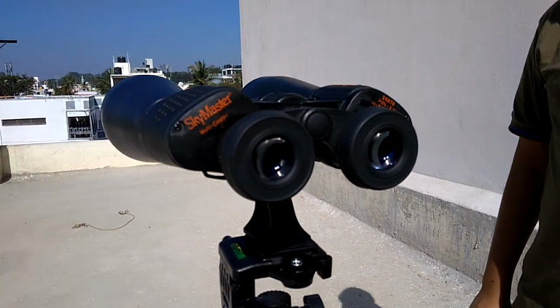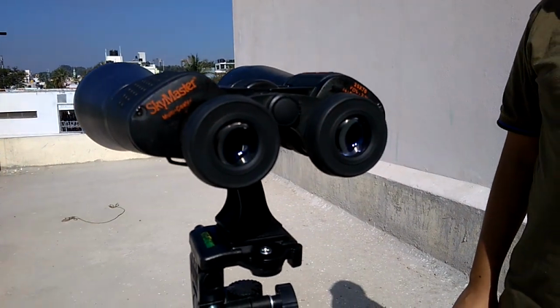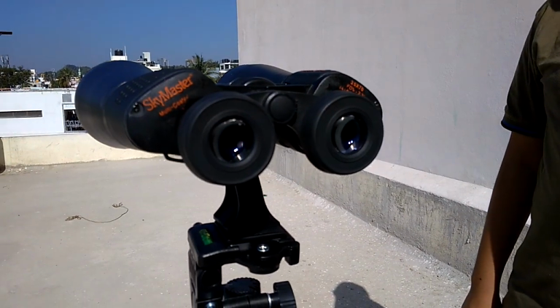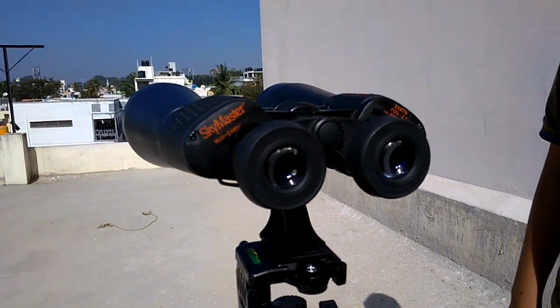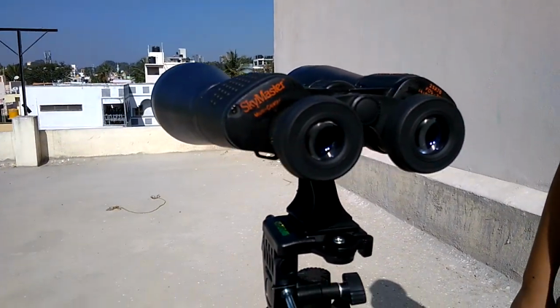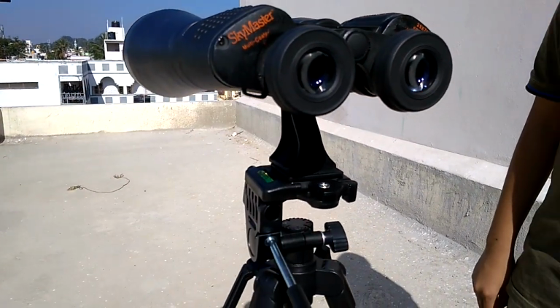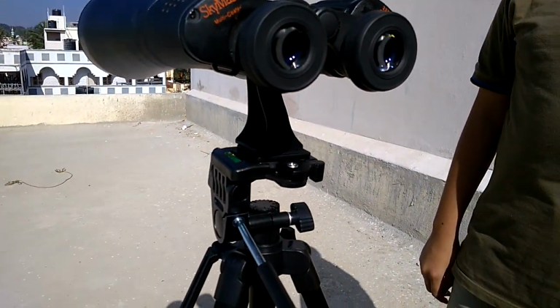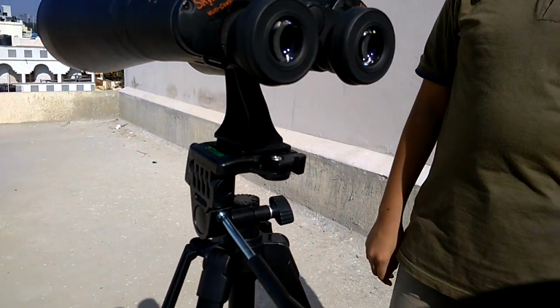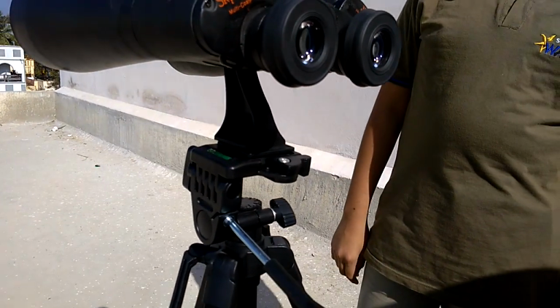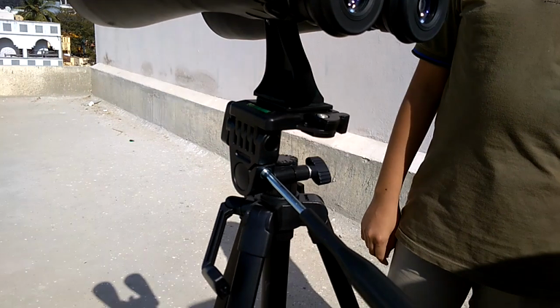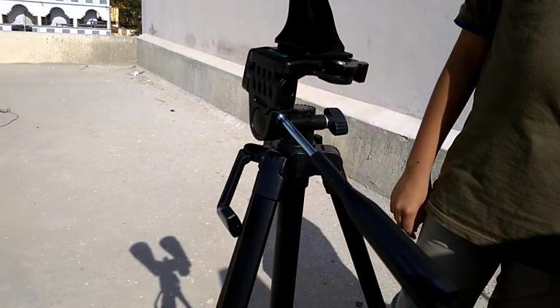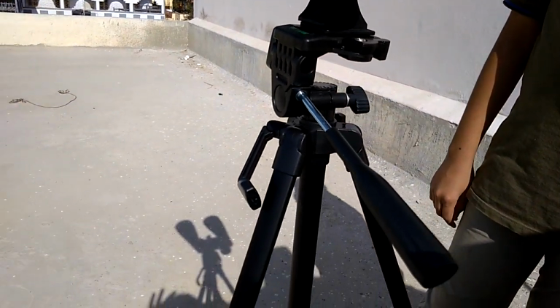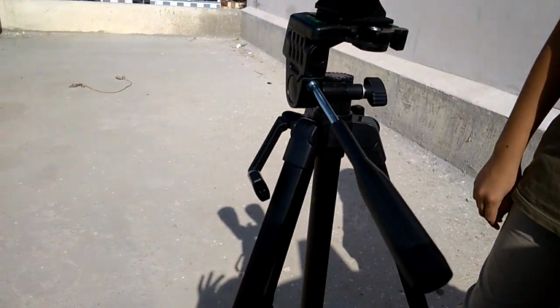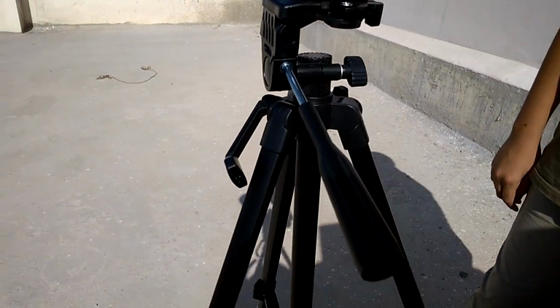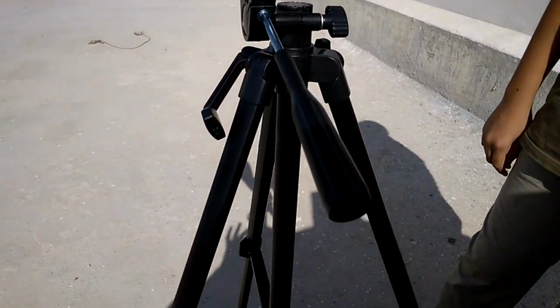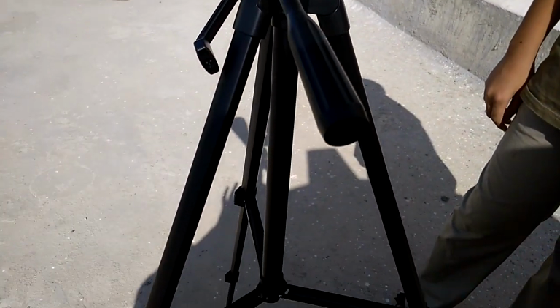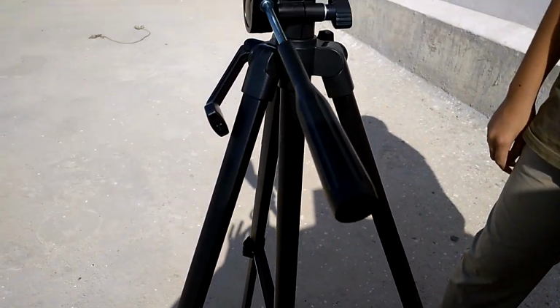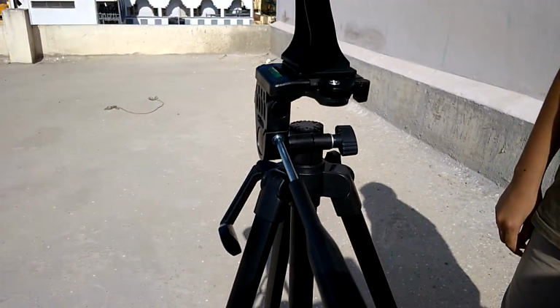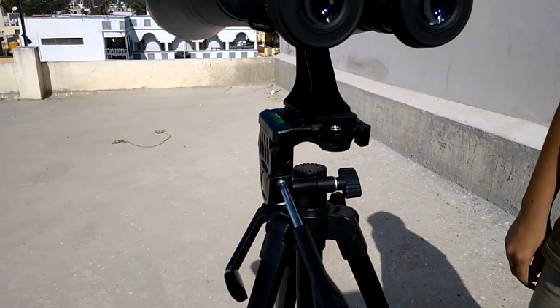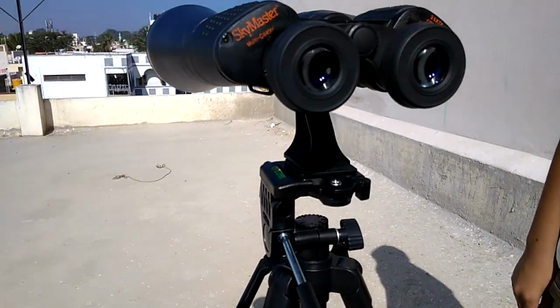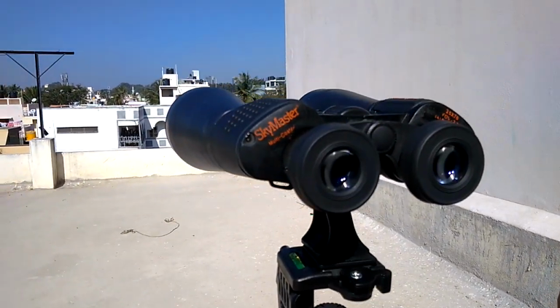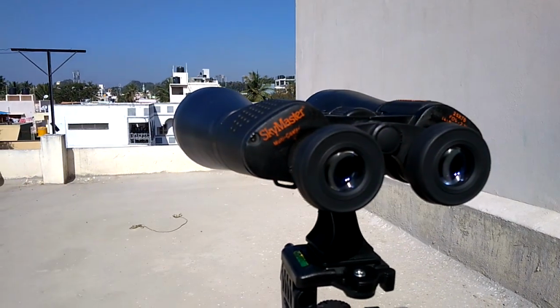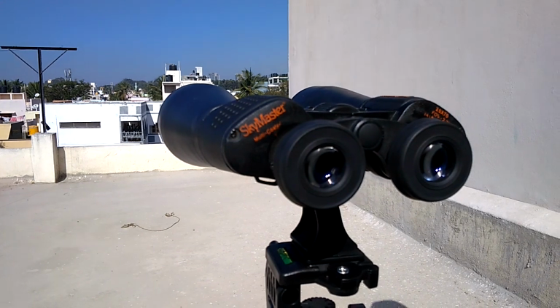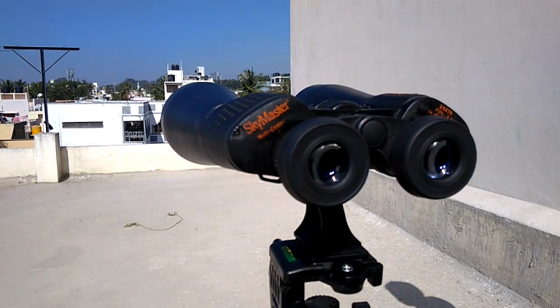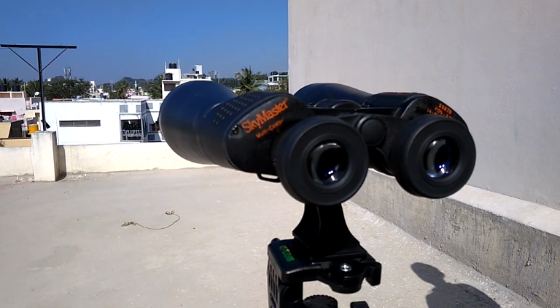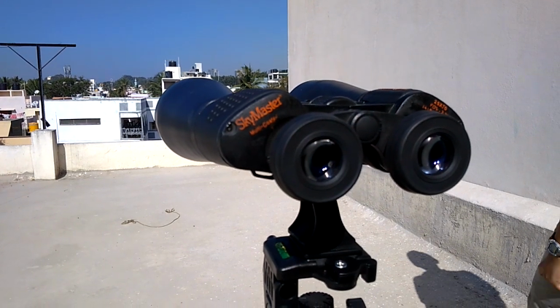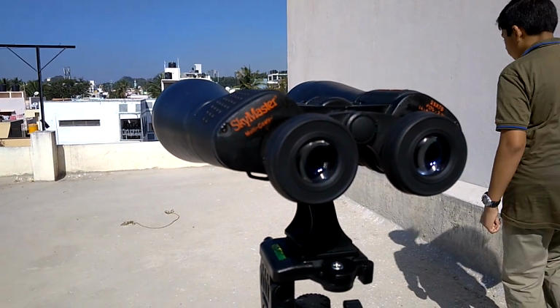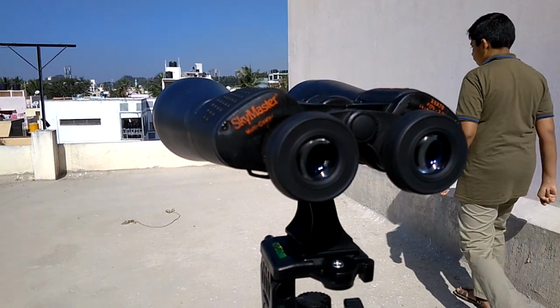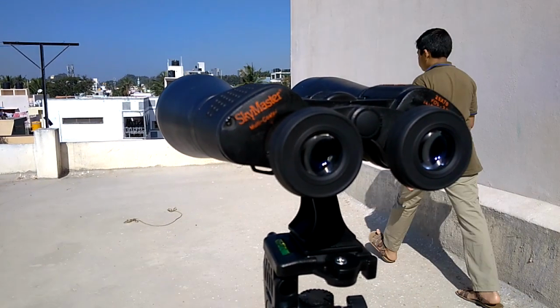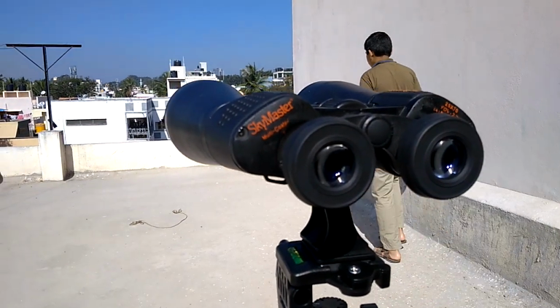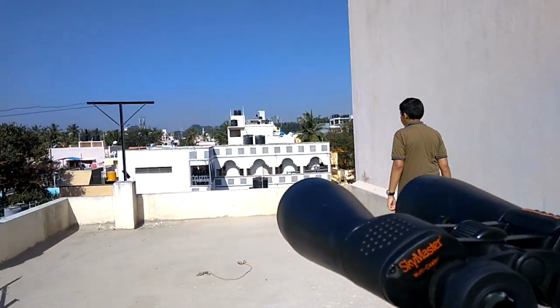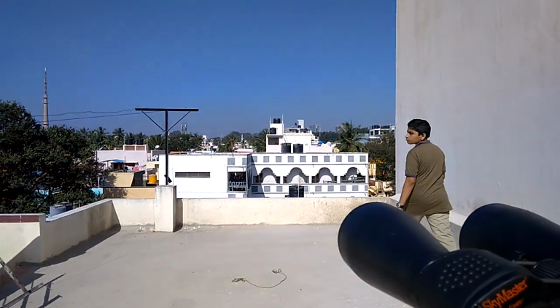We are going to do a magnification test. As you can see, we have mounted it on a tripod with the clamp, as these binoculars are quite heavy to hold in the hands.